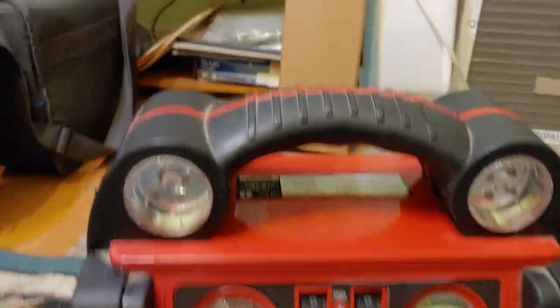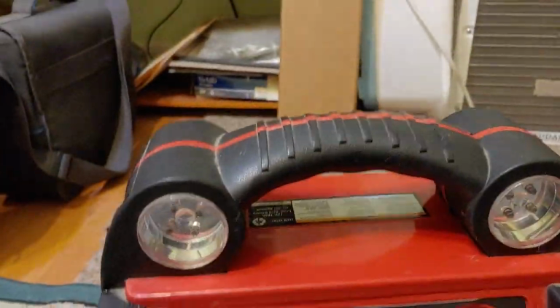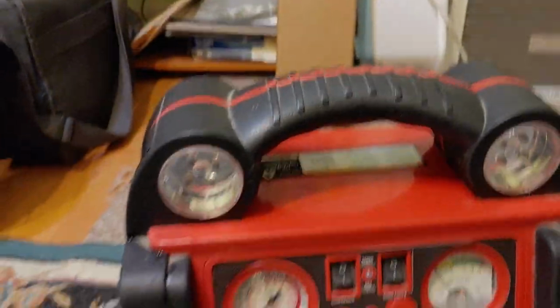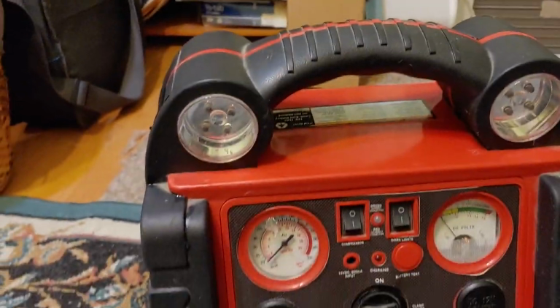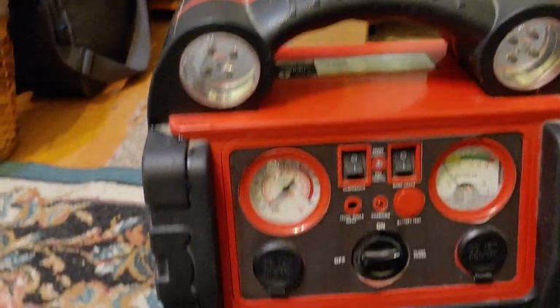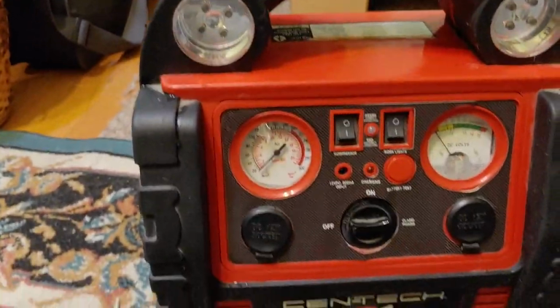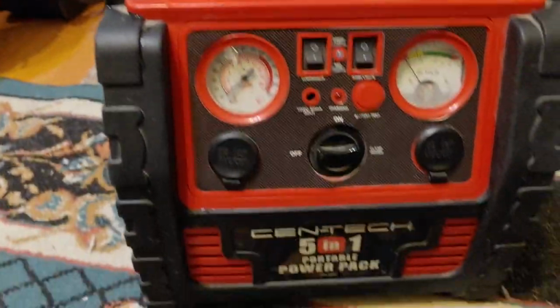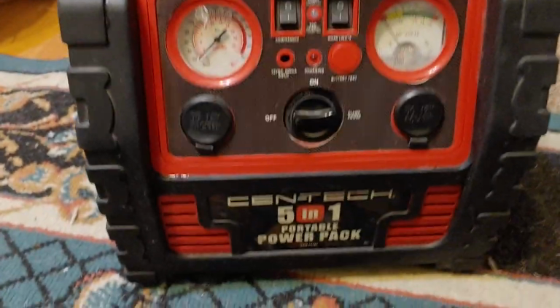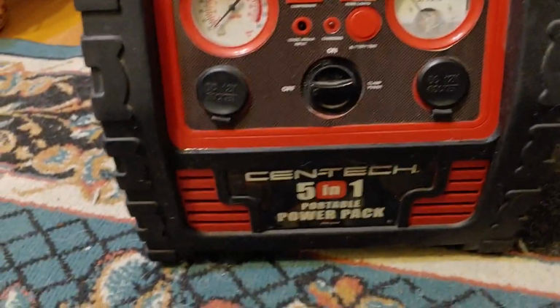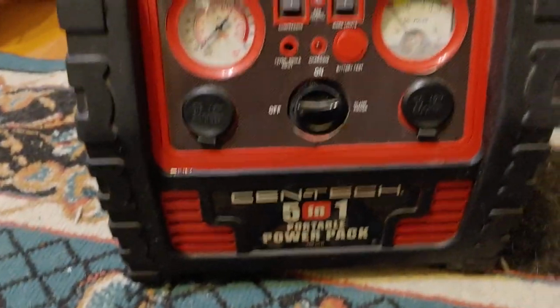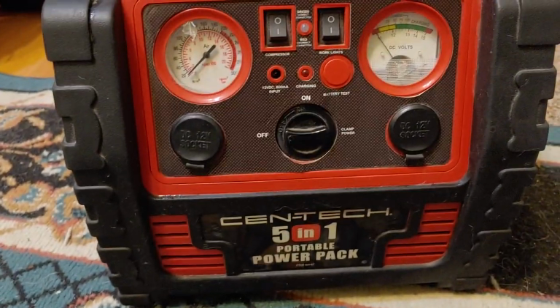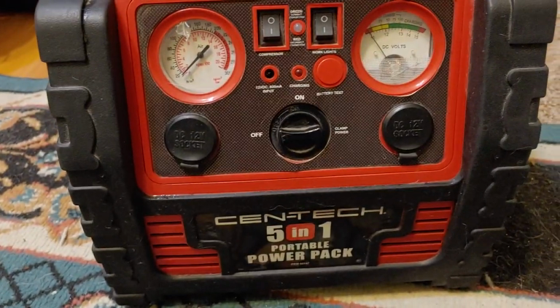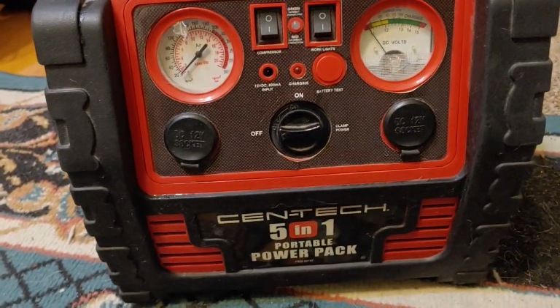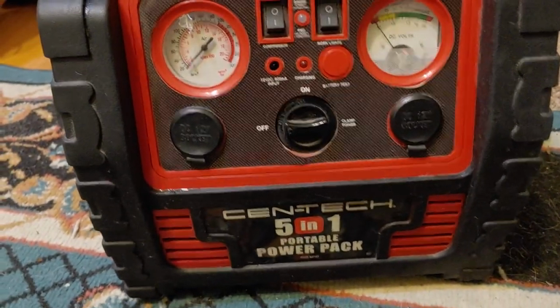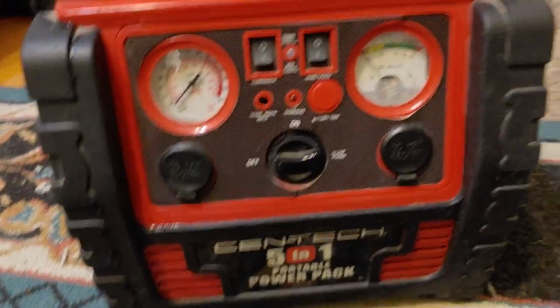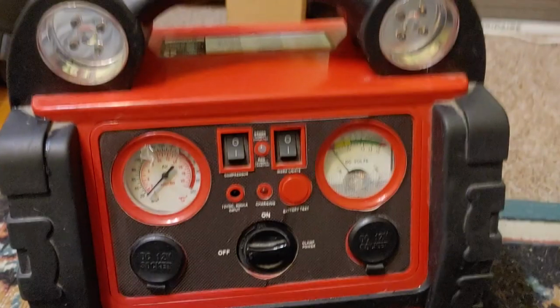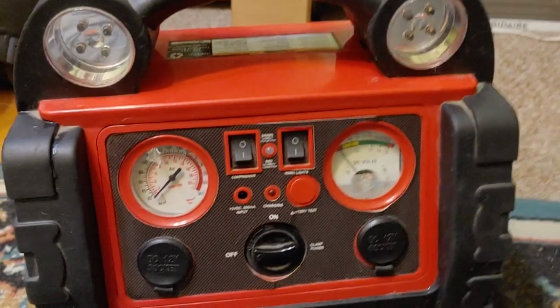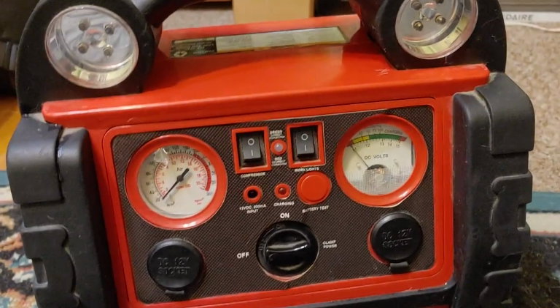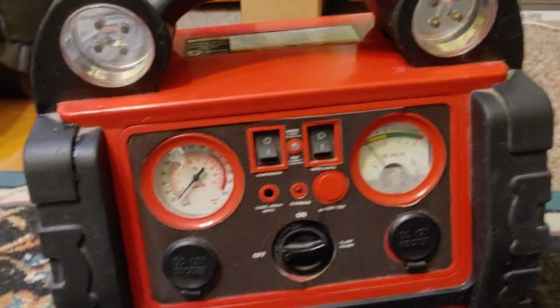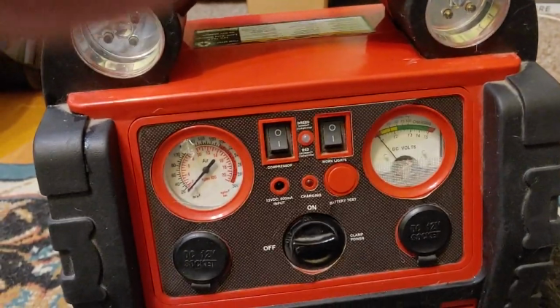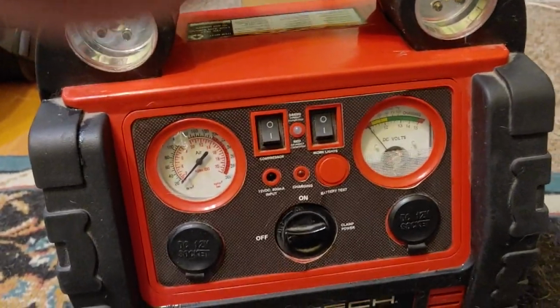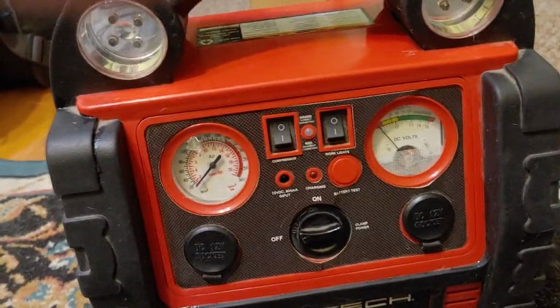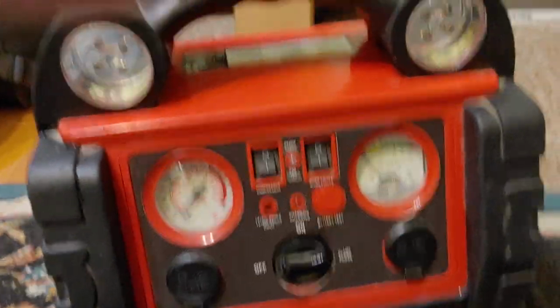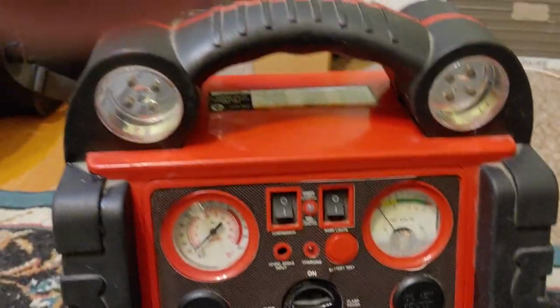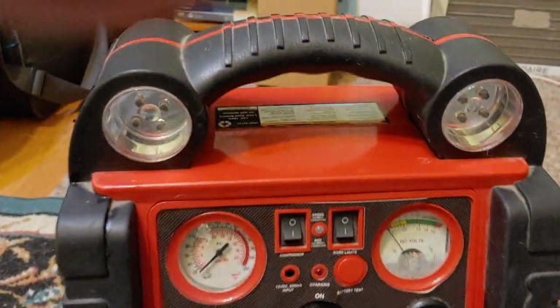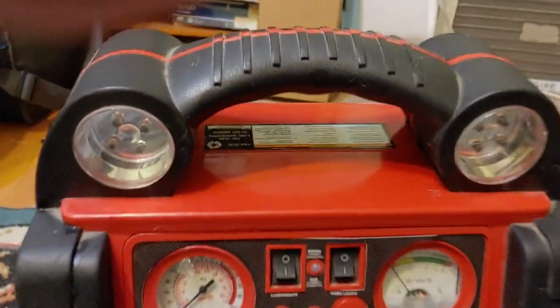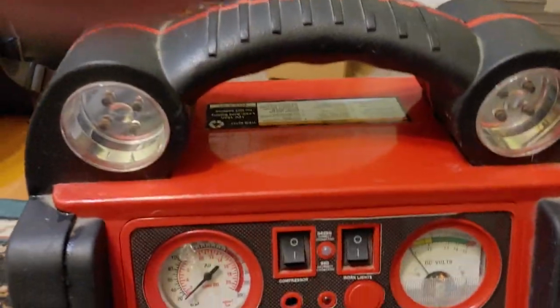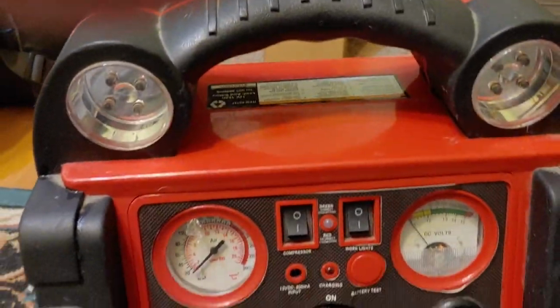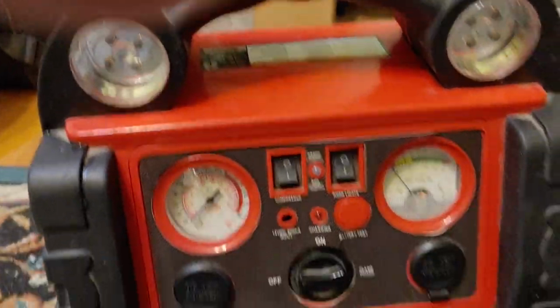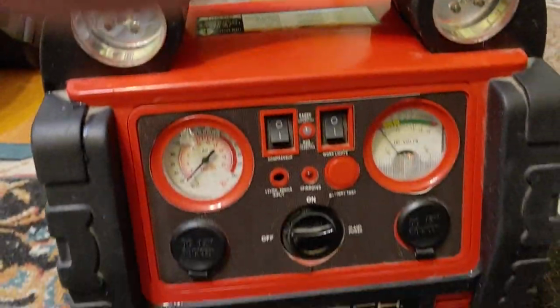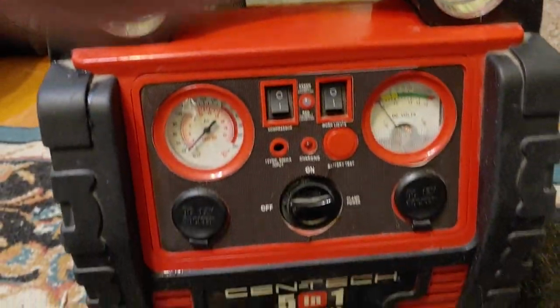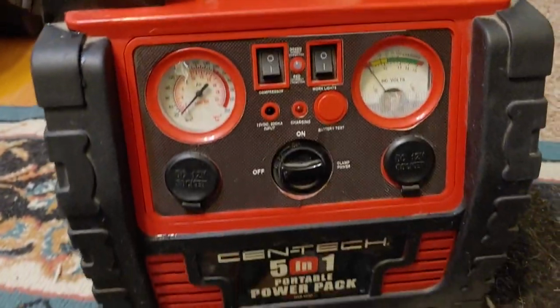These are on clearance — they're not making them anymore and they're about to go away. Last I looked, they were around $89, even cheaper if you use a coupon.